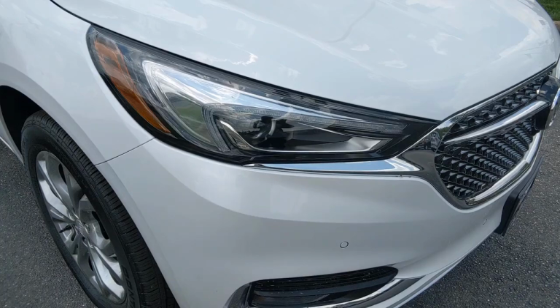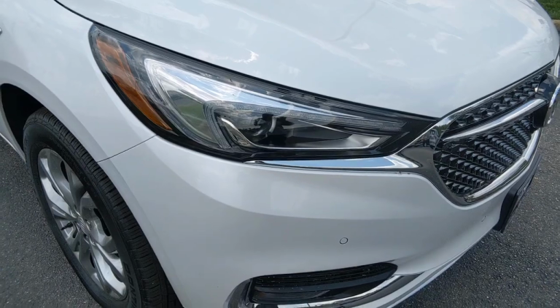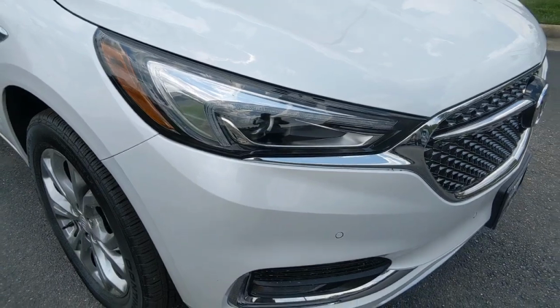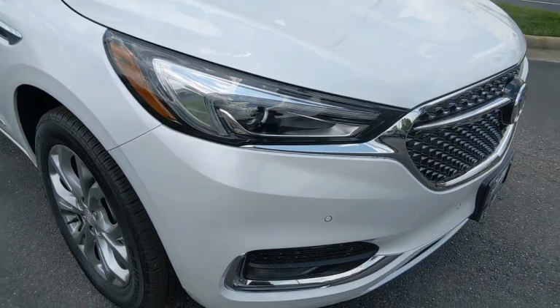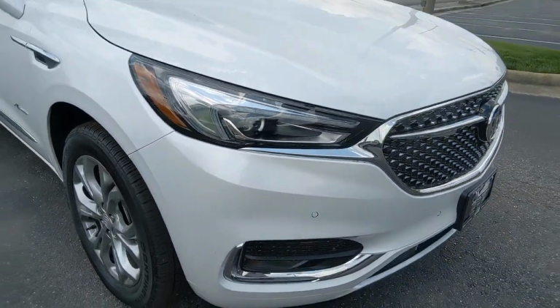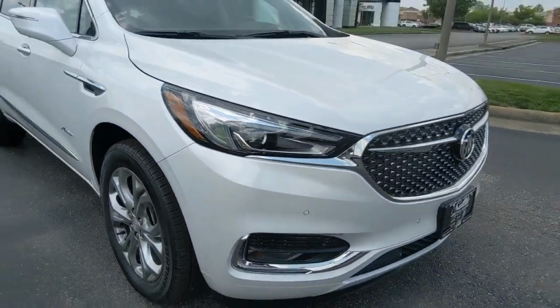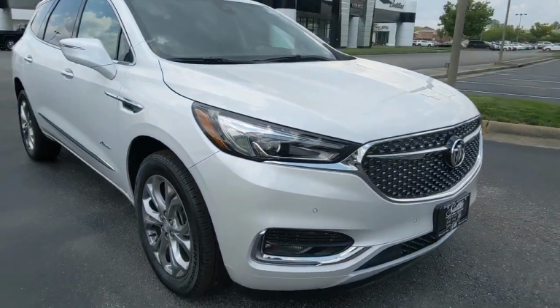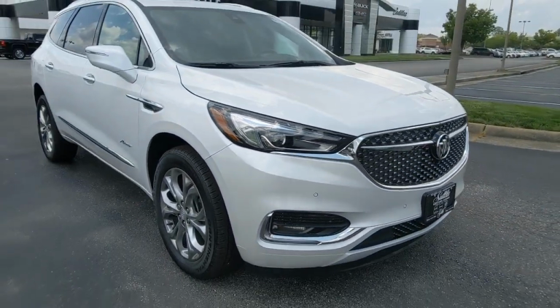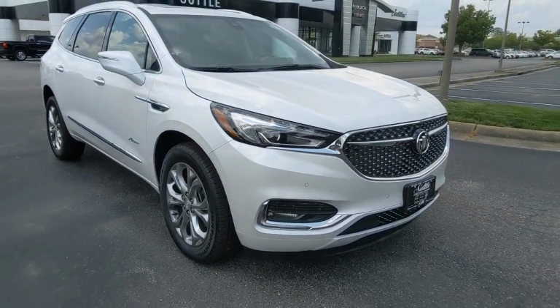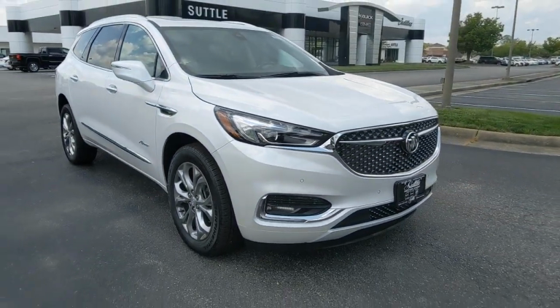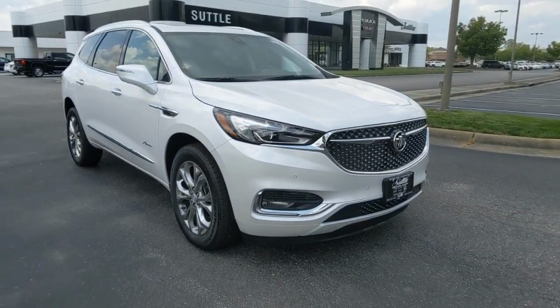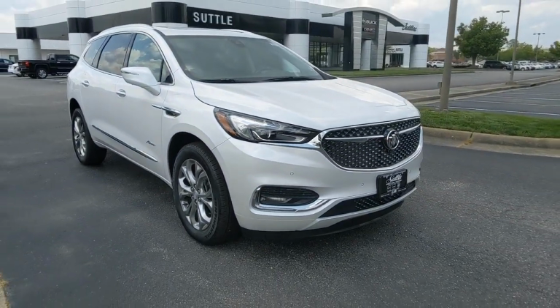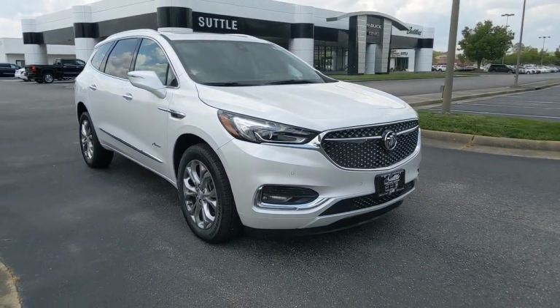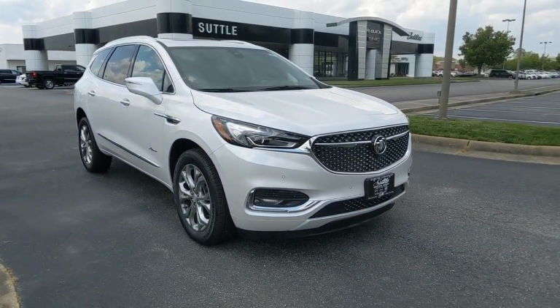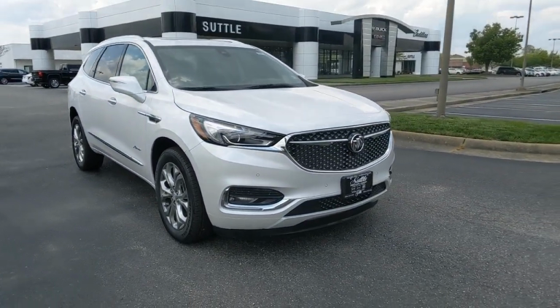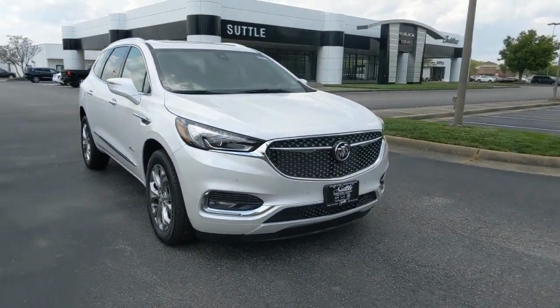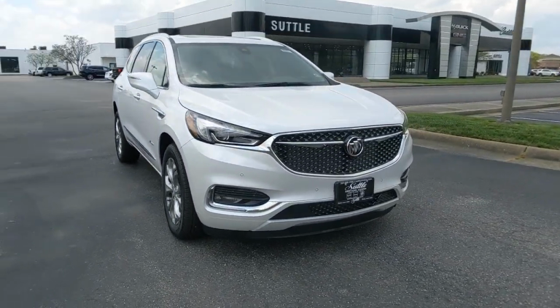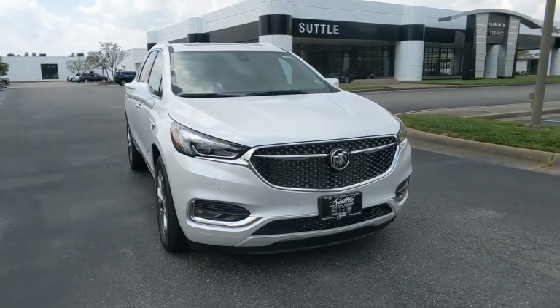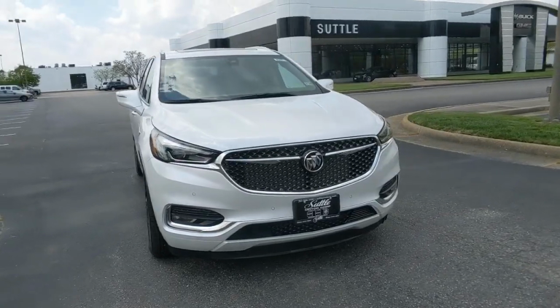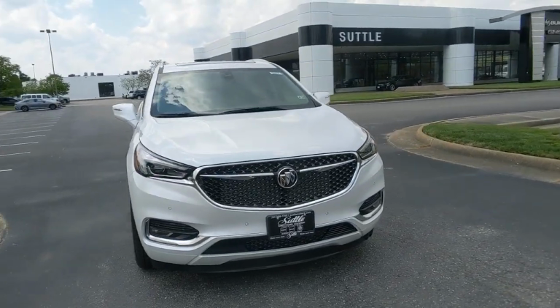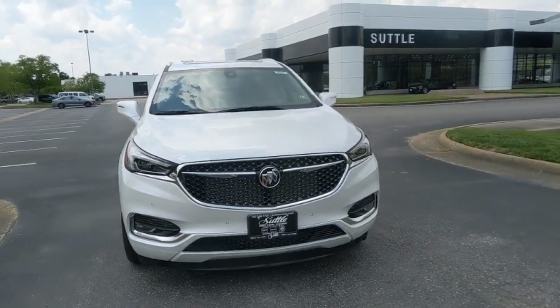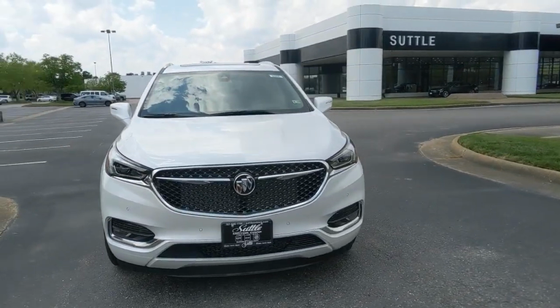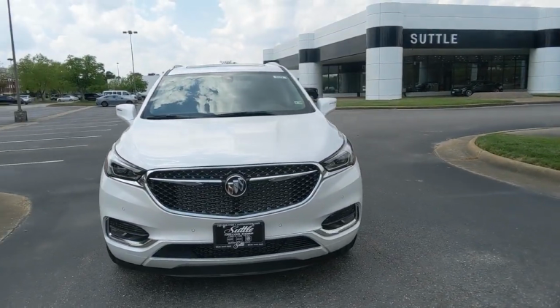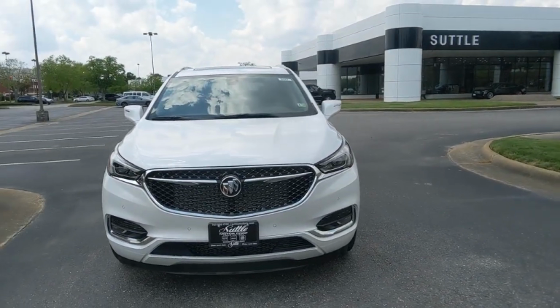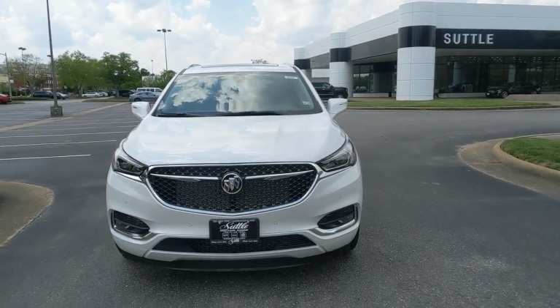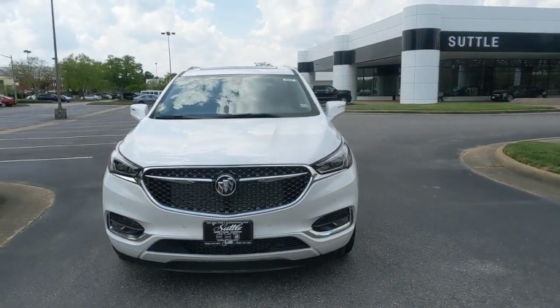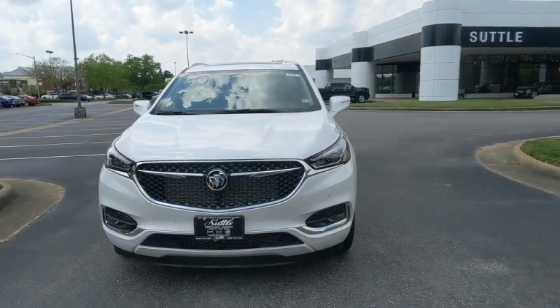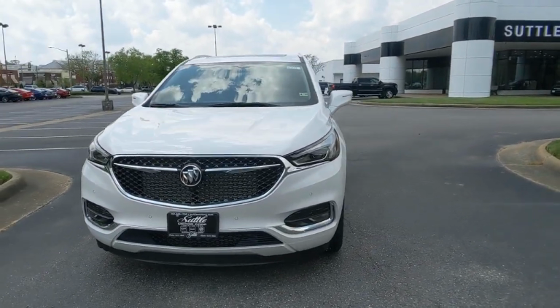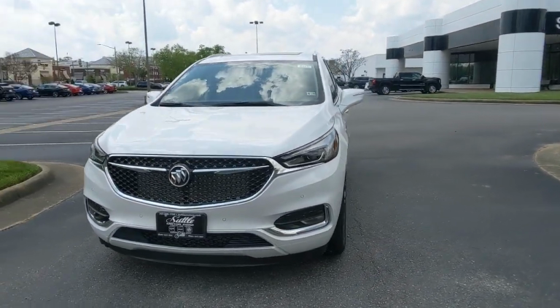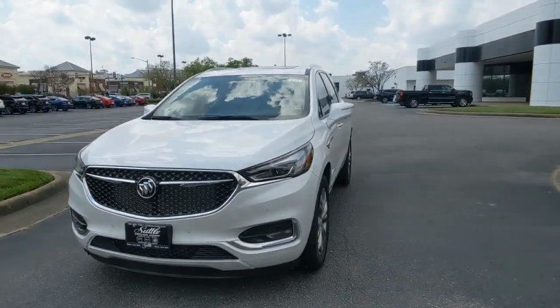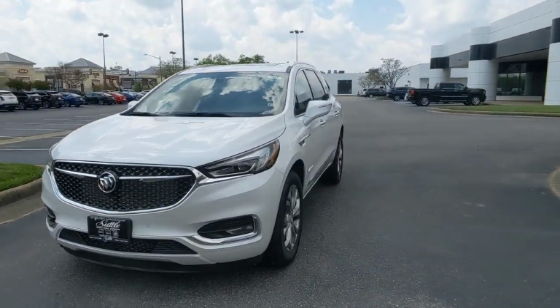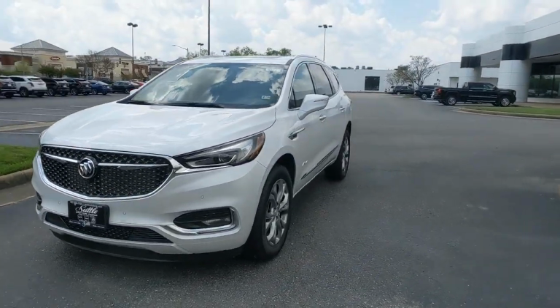Go home happy with the 2021 Buick Enclave. Escape to the refined security of the Enclave, your spacious, comfortable oasis in a busy world.